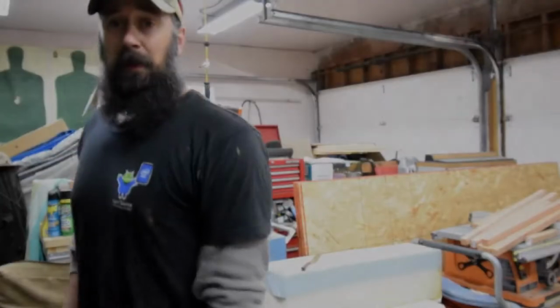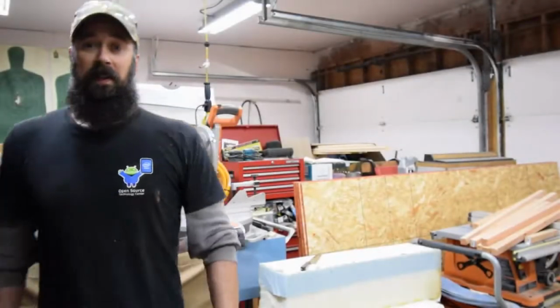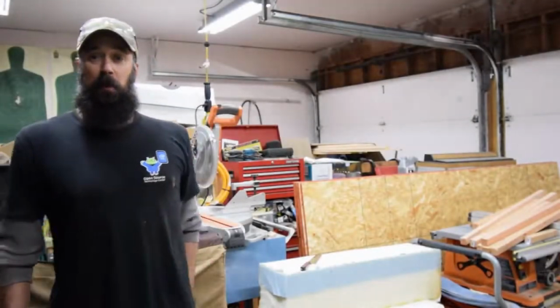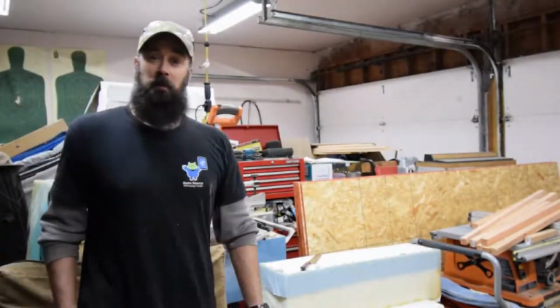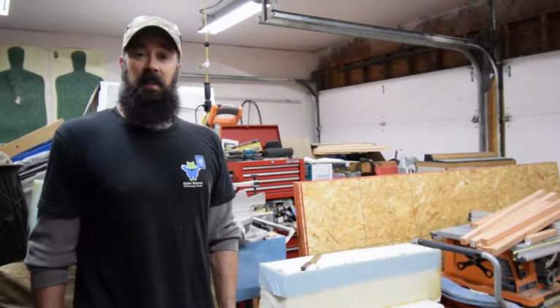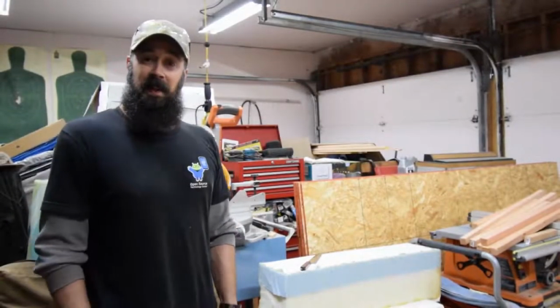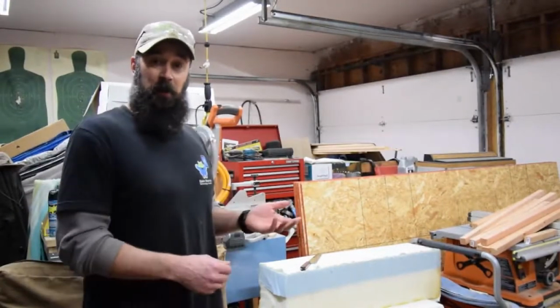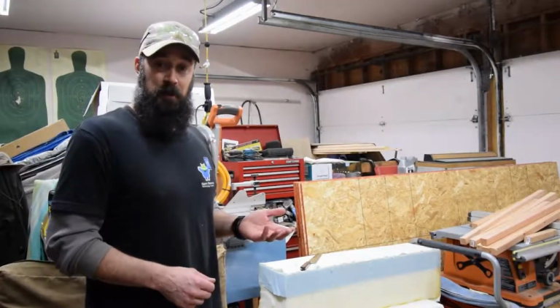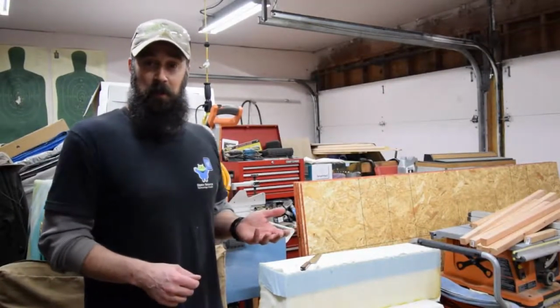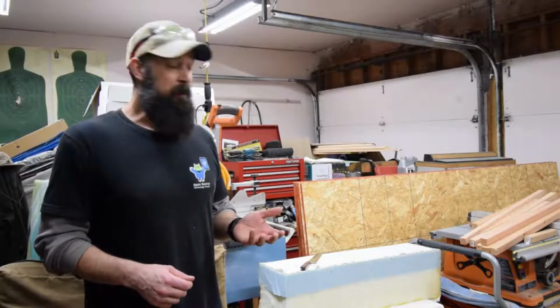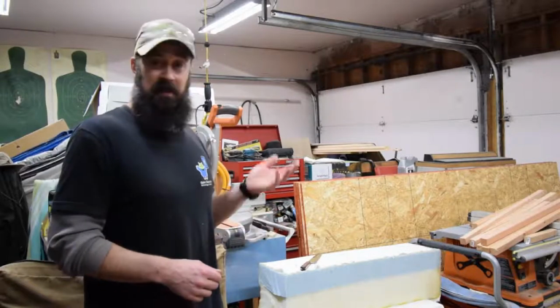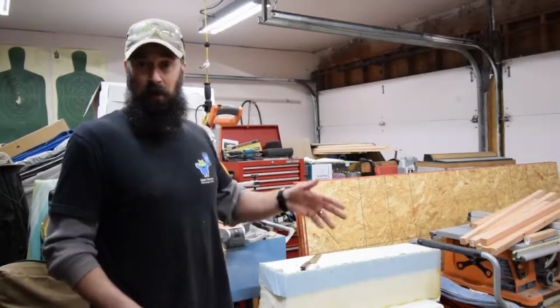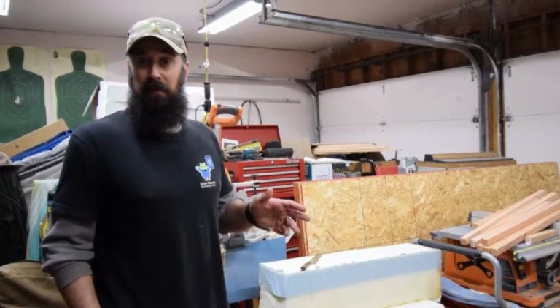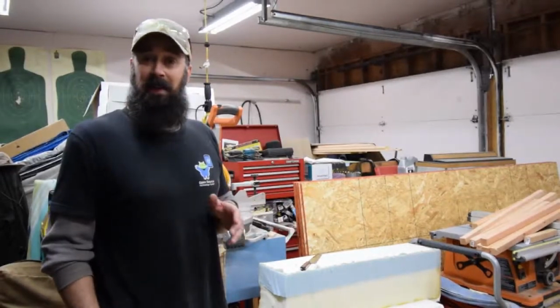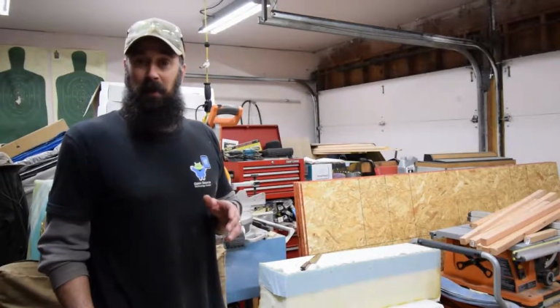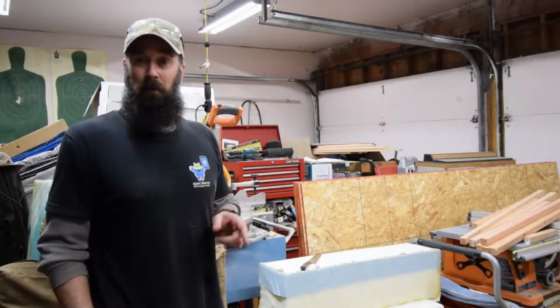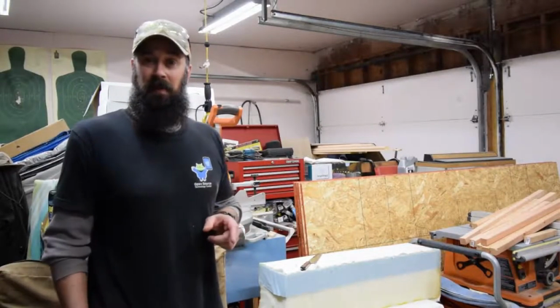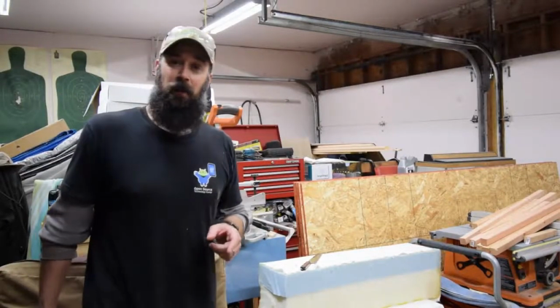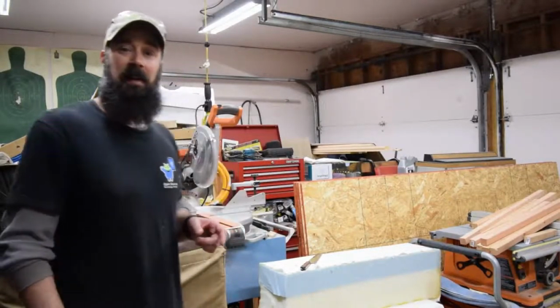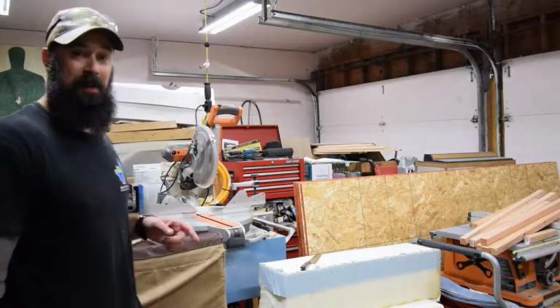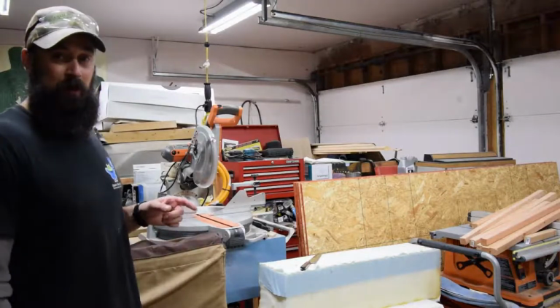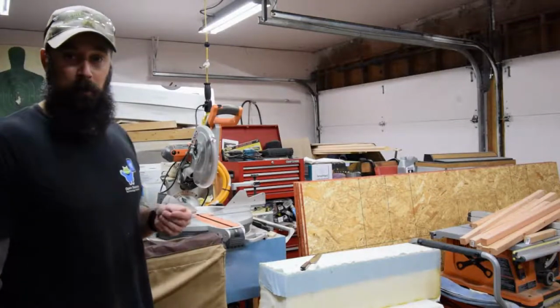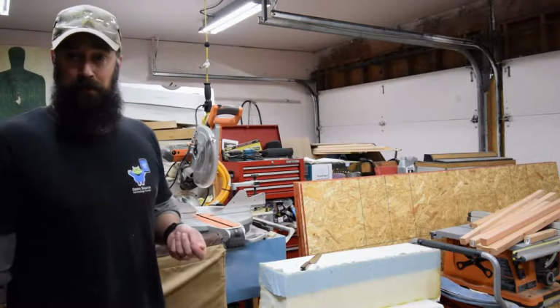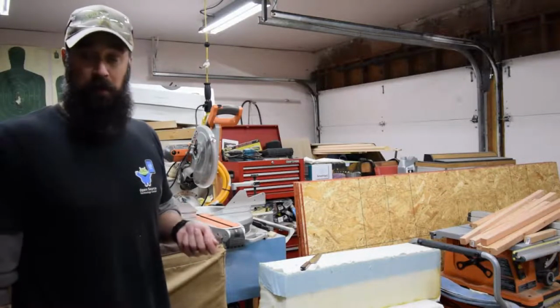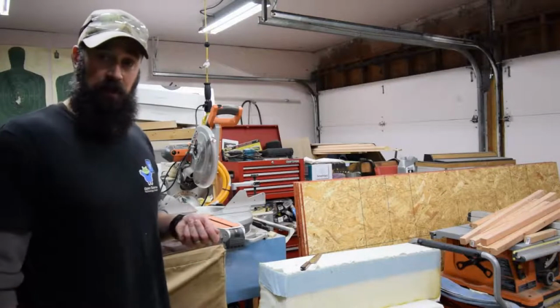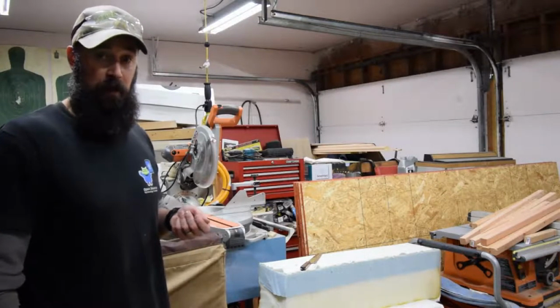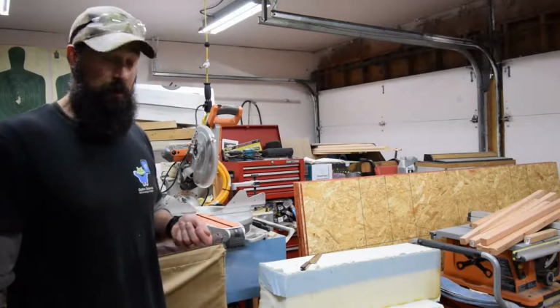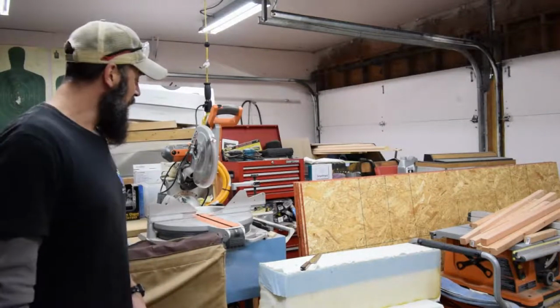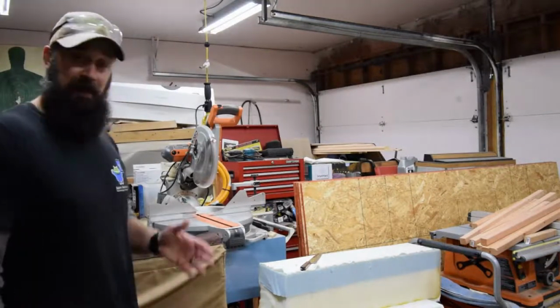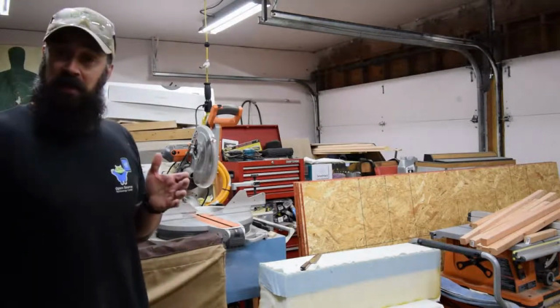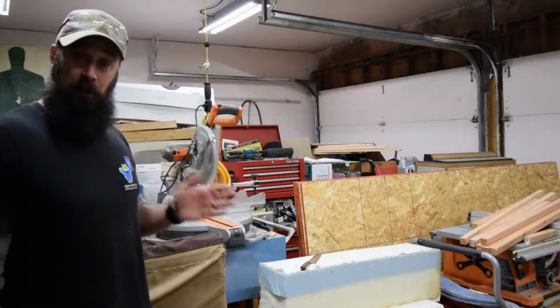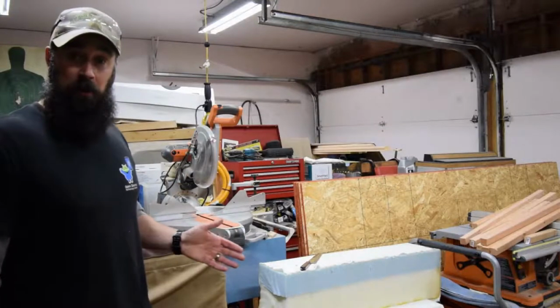Hey everybody, this is Brian from P&B Homesteading. I'm out here in the garage today. I was doing some home improvements working on the house and I wanted to show you one of the things that I did earlier. I took one of our old mattresses and repurposed it so it doesn't end up in a landfill — and it makes a great dog bed.